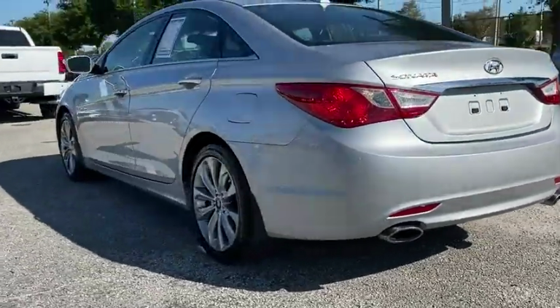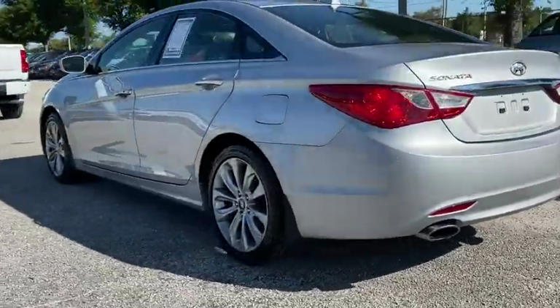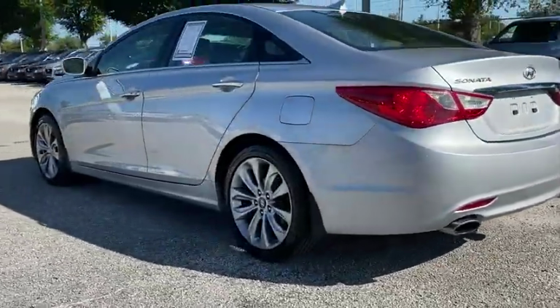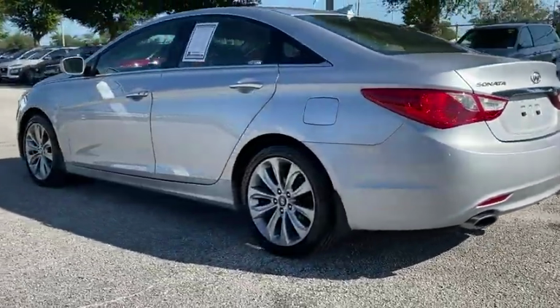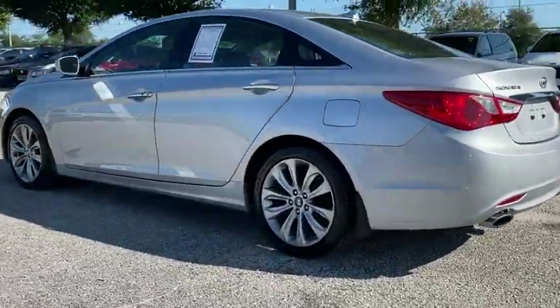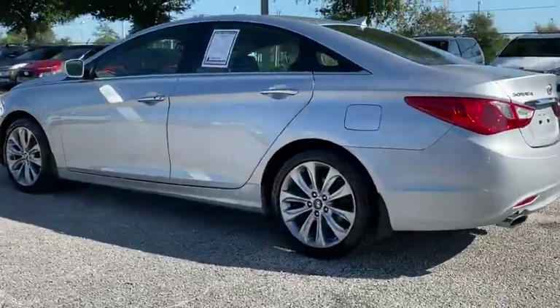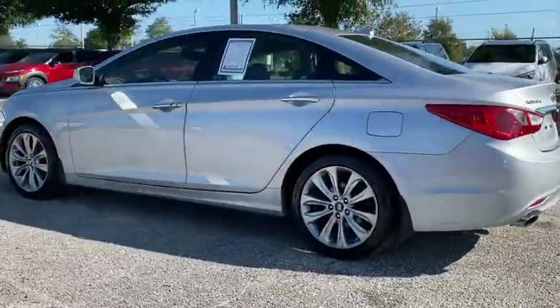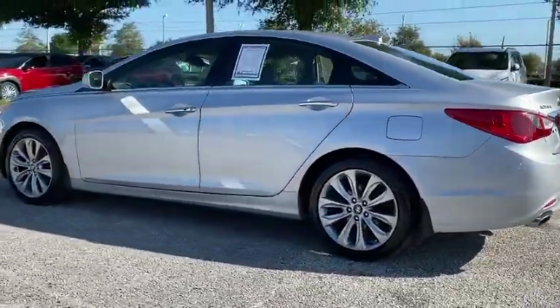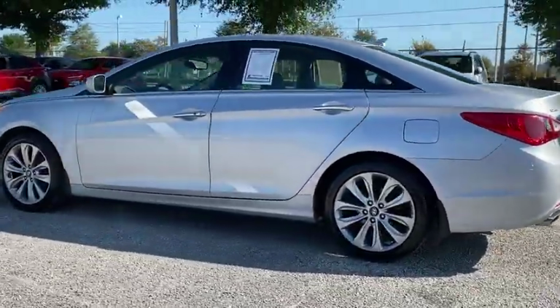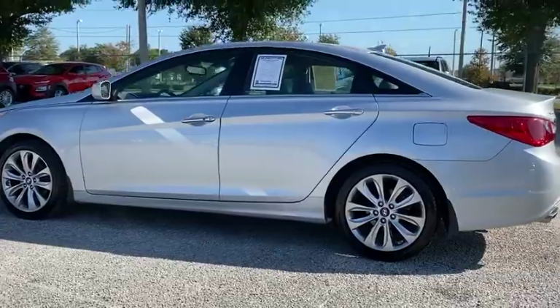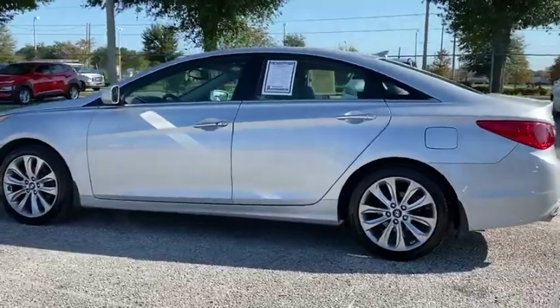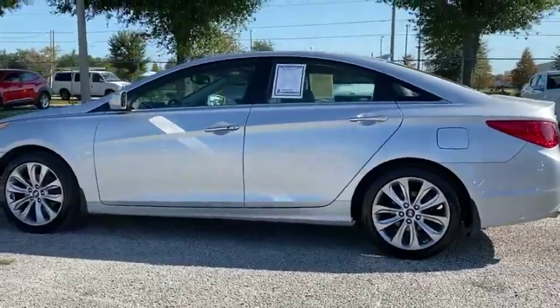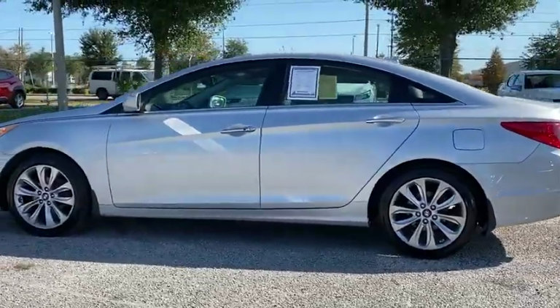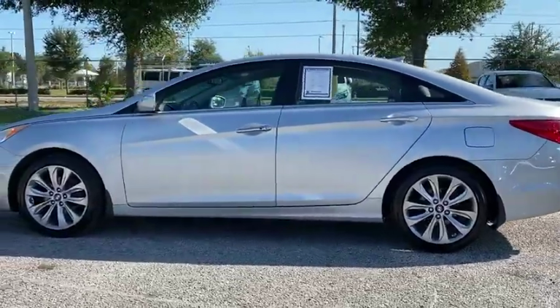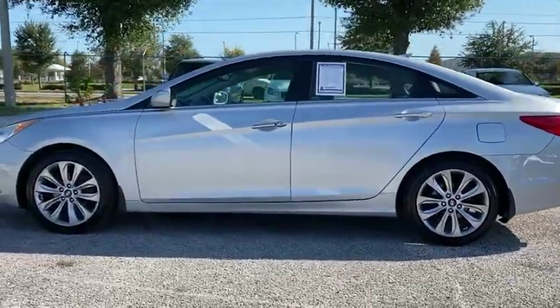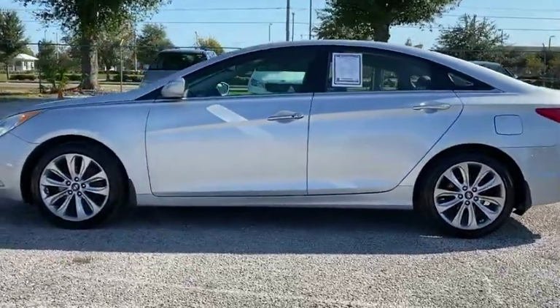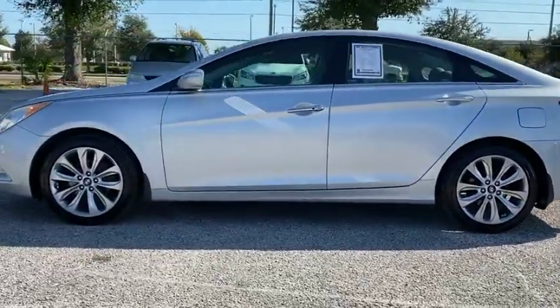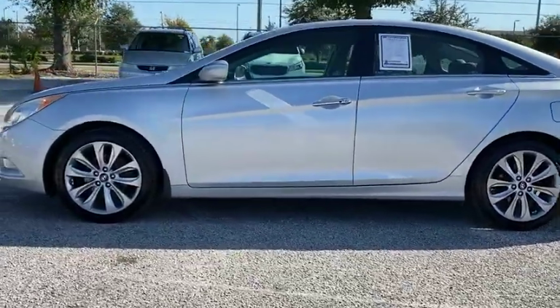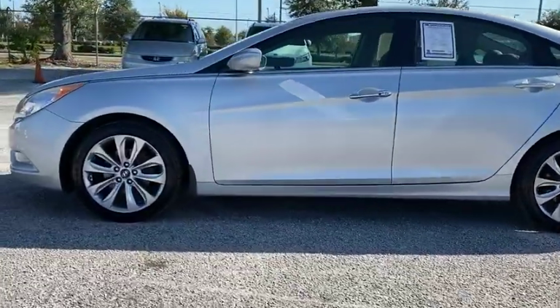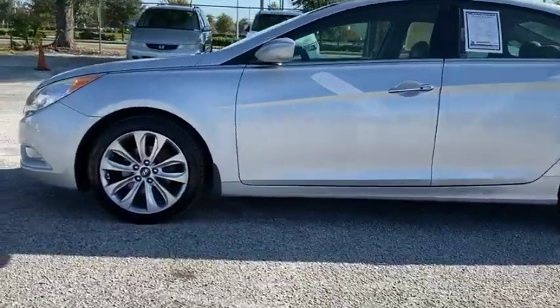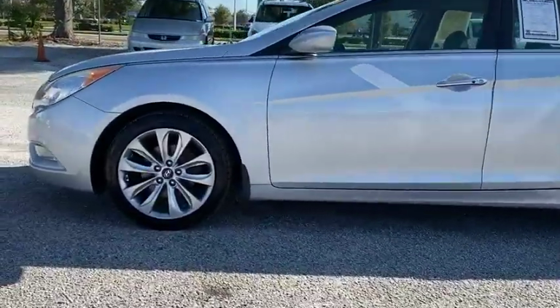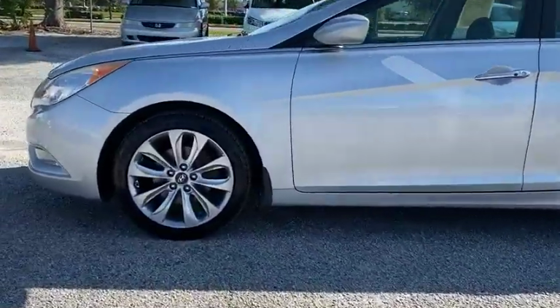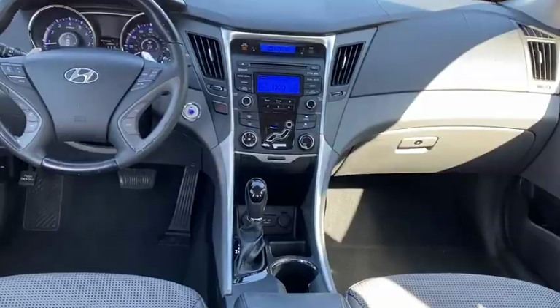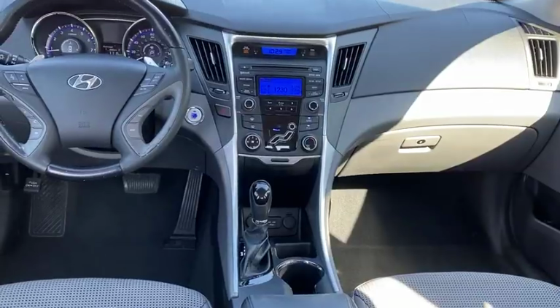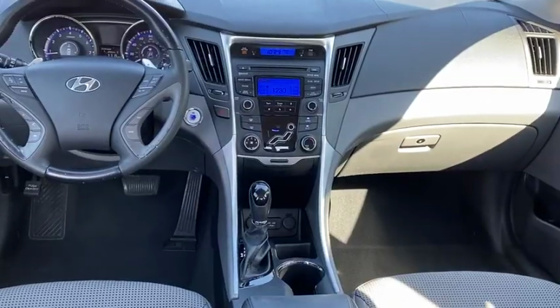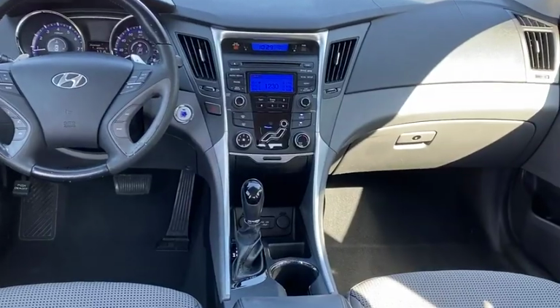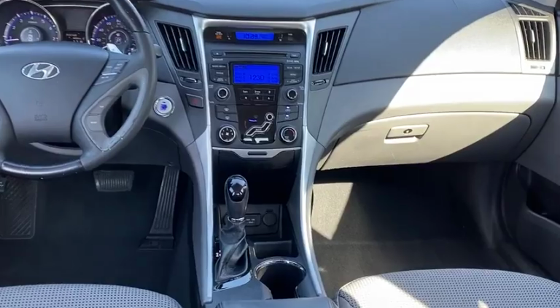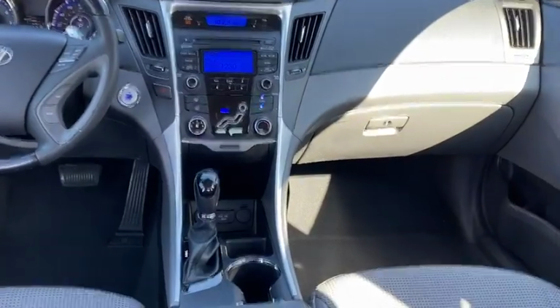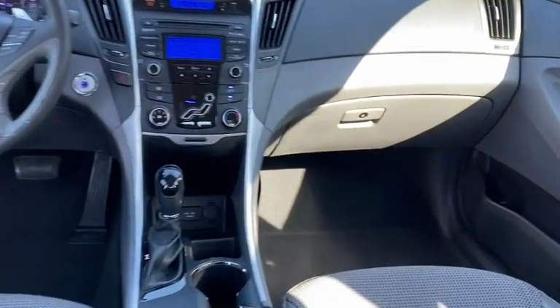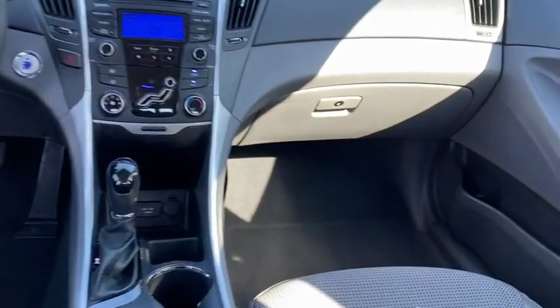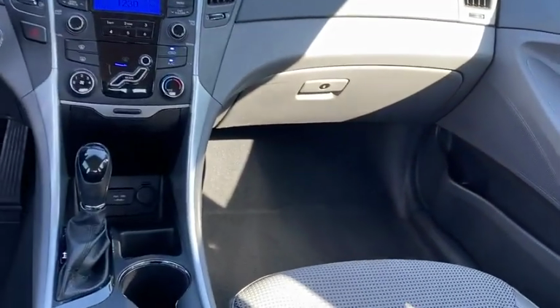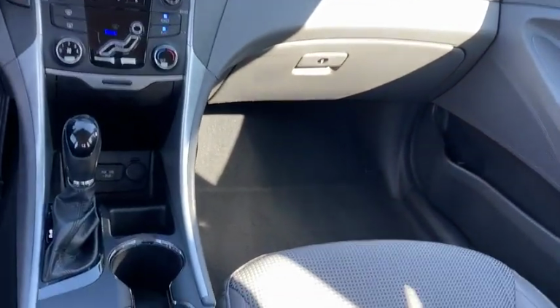Don't forget the exterior corrosion protection — a 14-step roto-dip system that provides unmatched protection for your Sonata and is priced below $10,000.